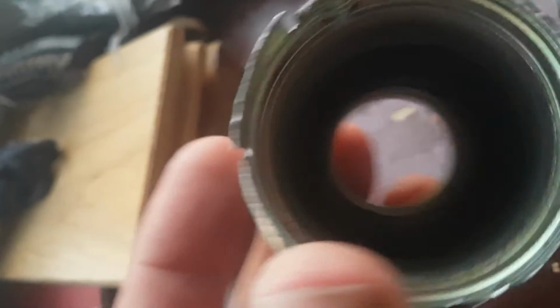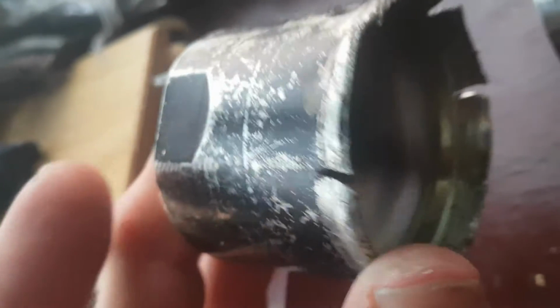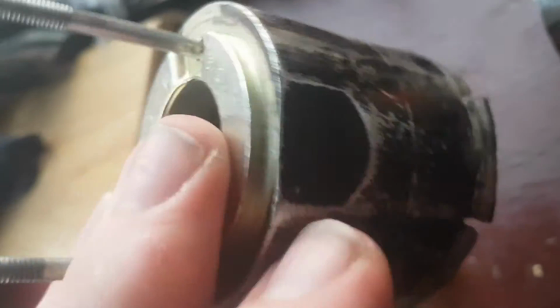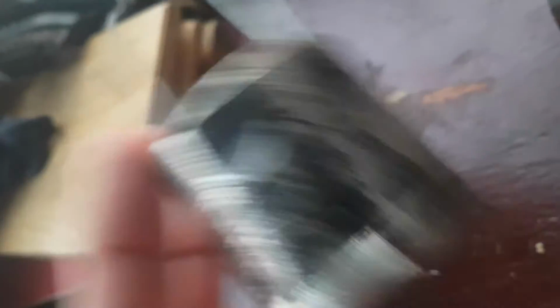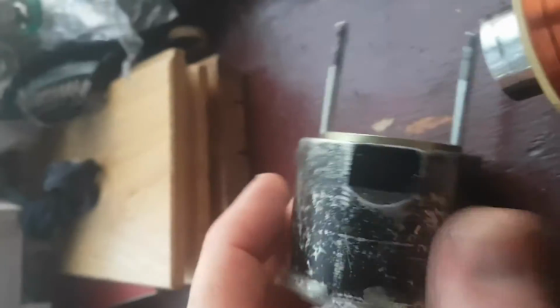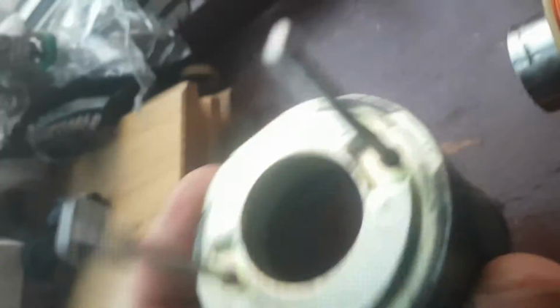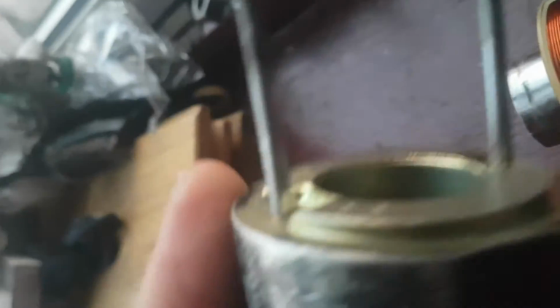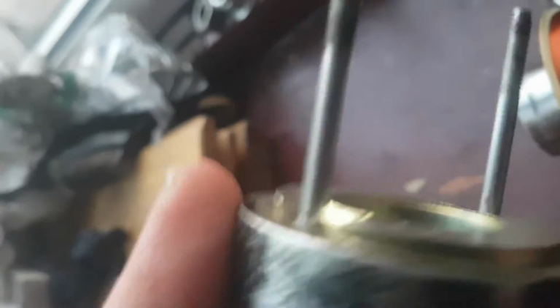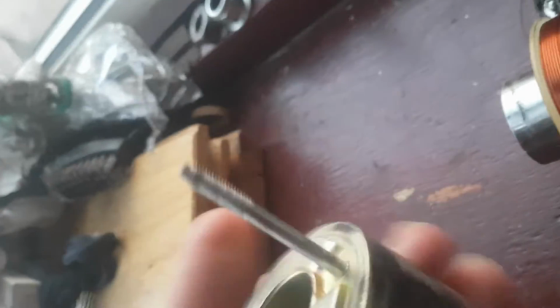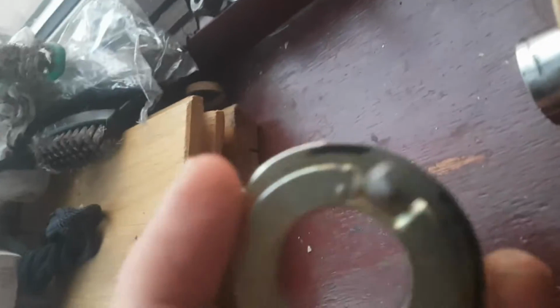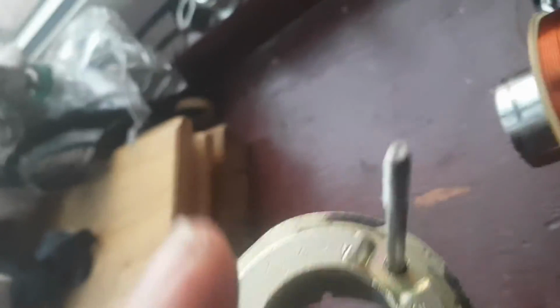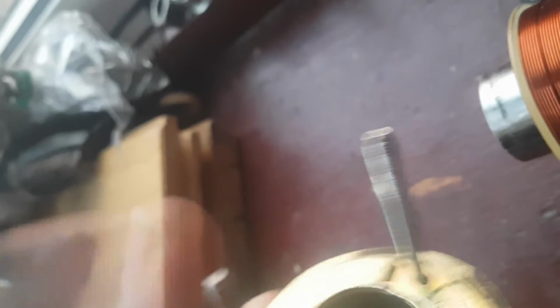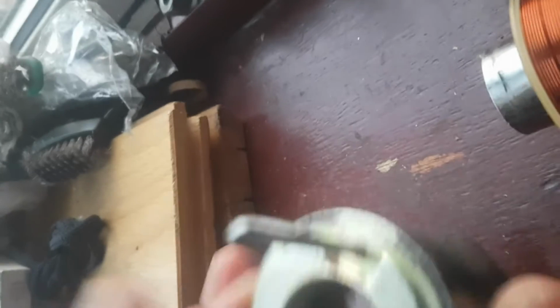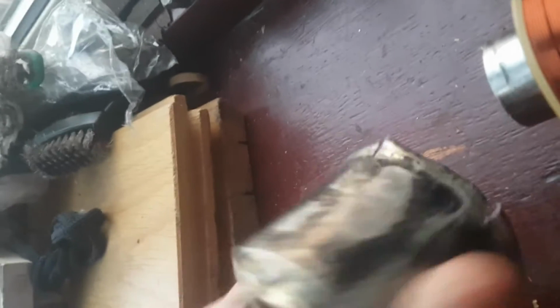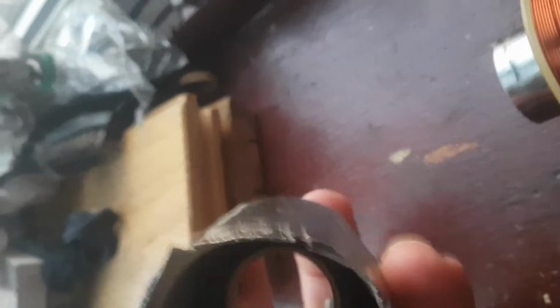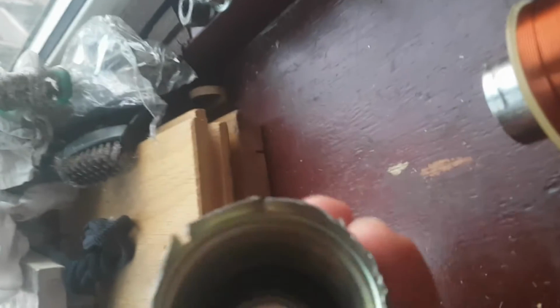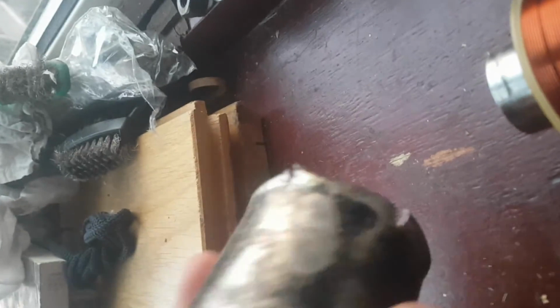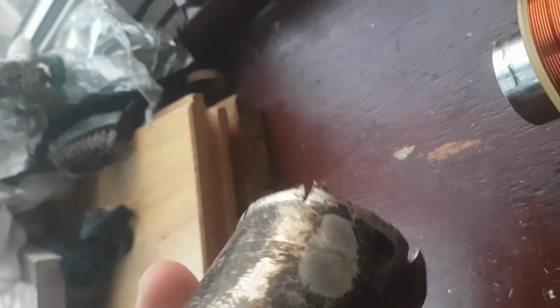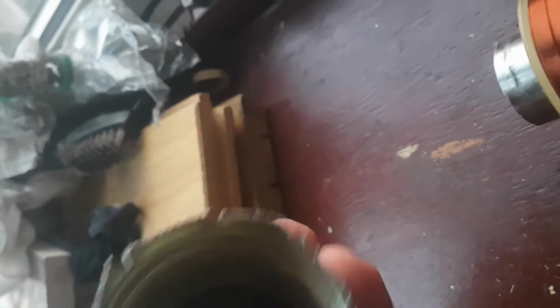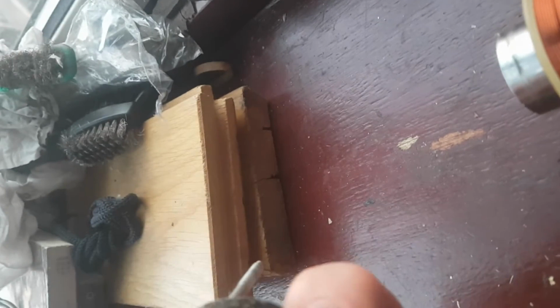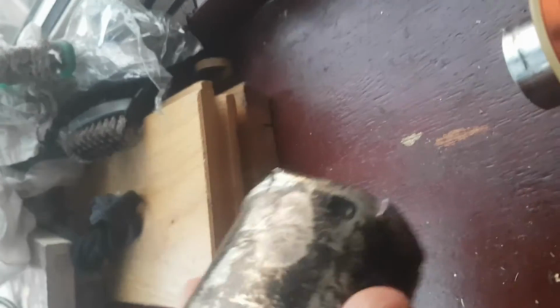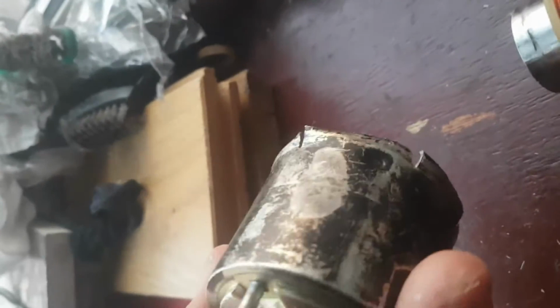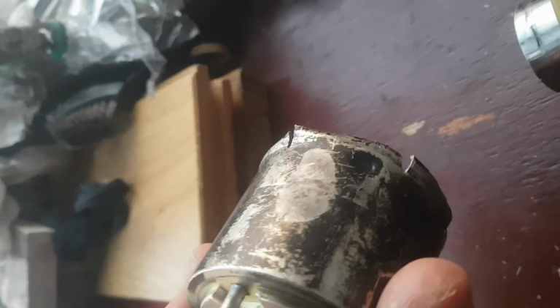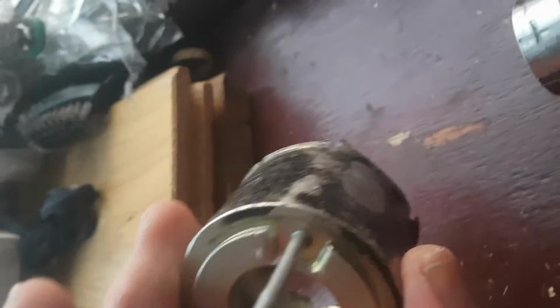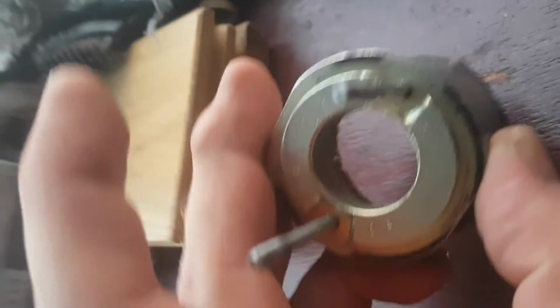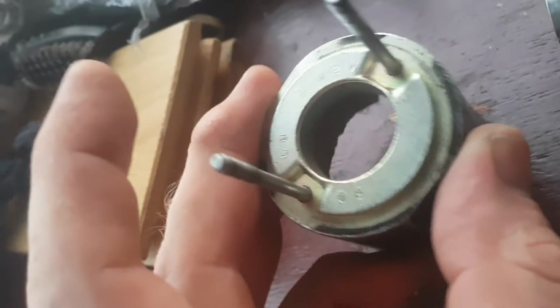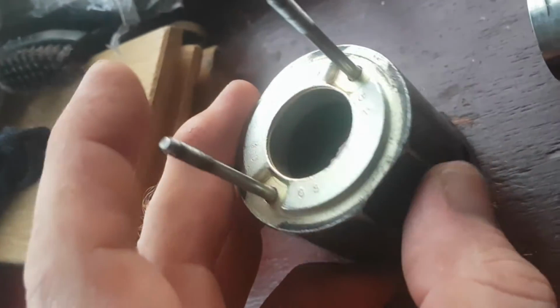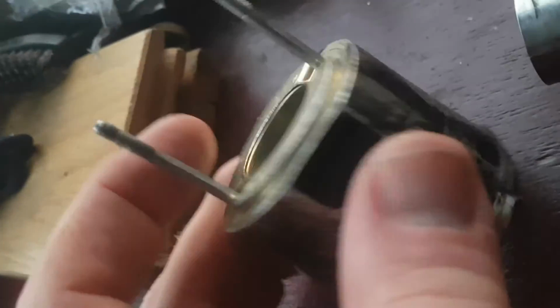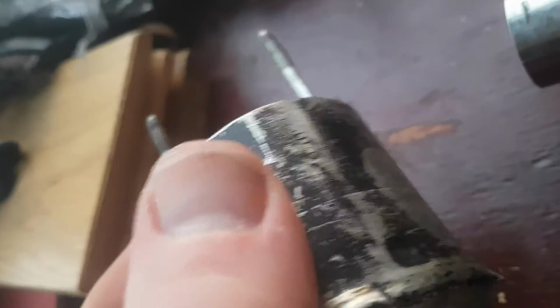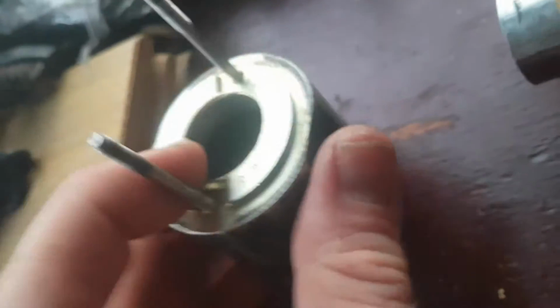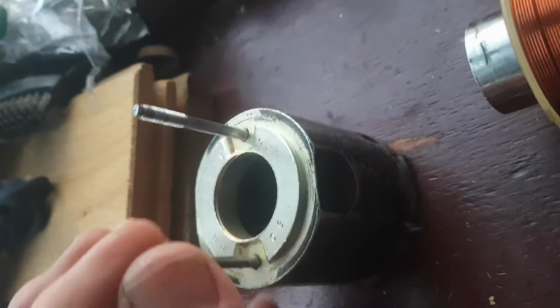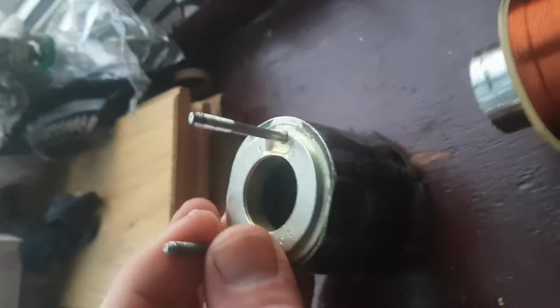This is just the casing that bolts onto the starter motor. Then you do up those screws. In here there was a spring — I've still got that. Those do up onto there with an 8mm nut.